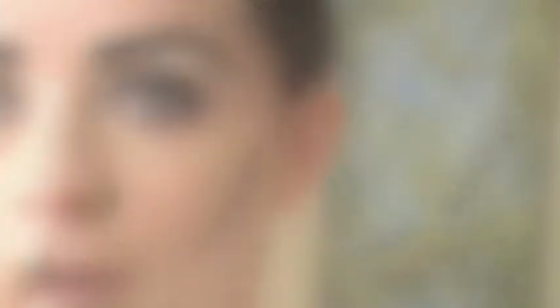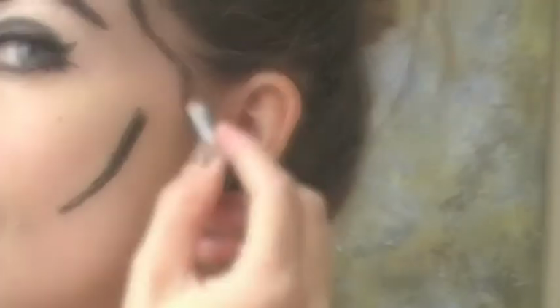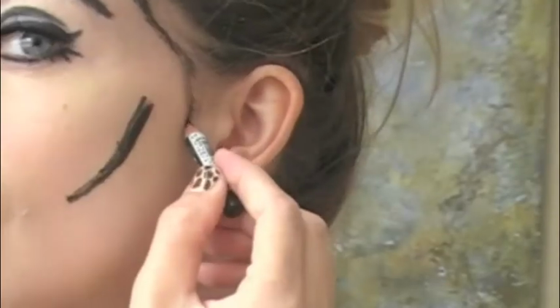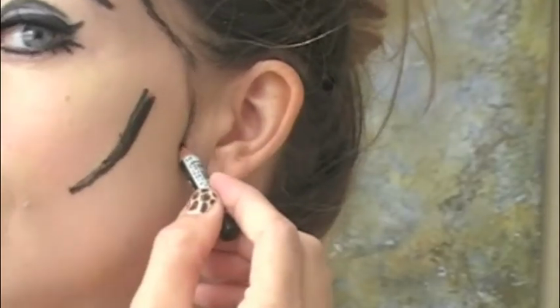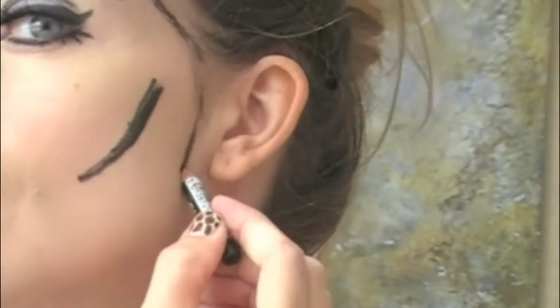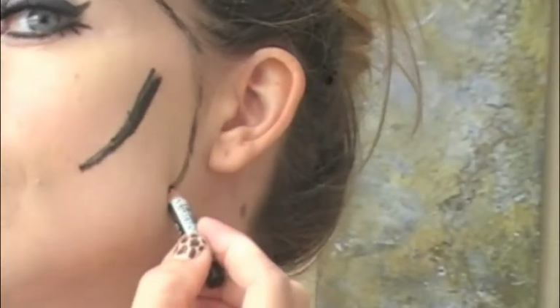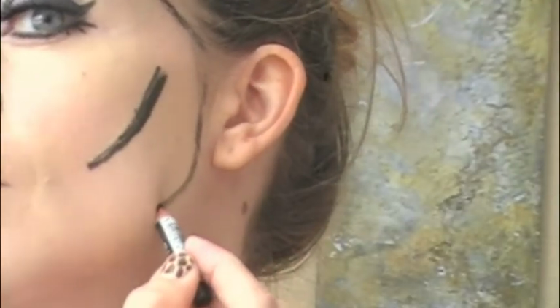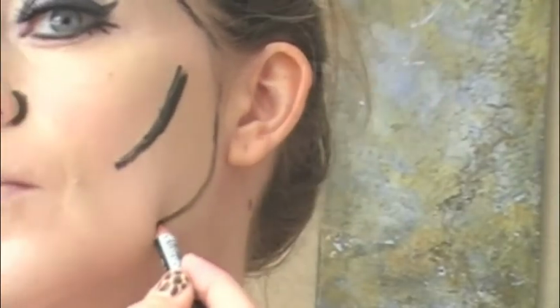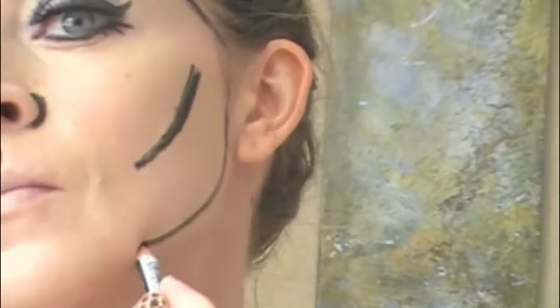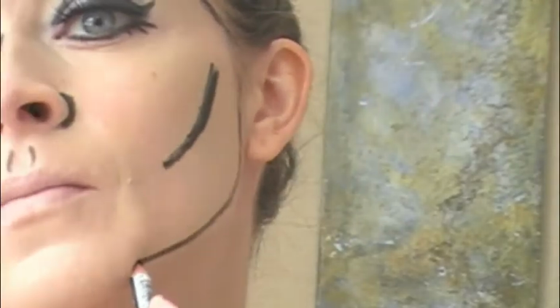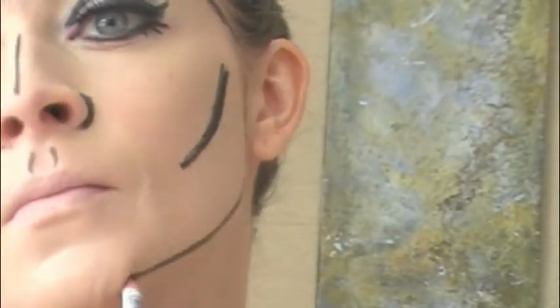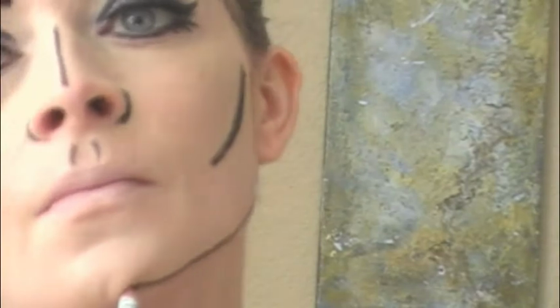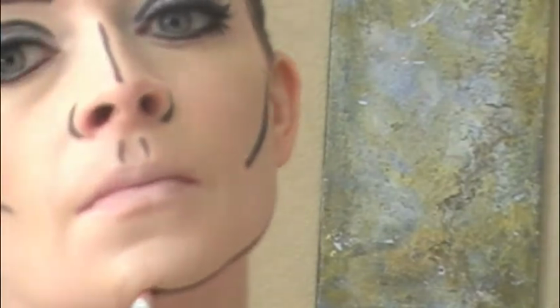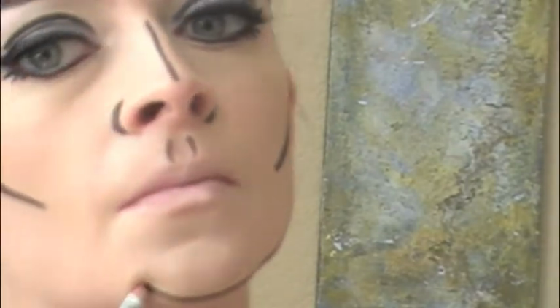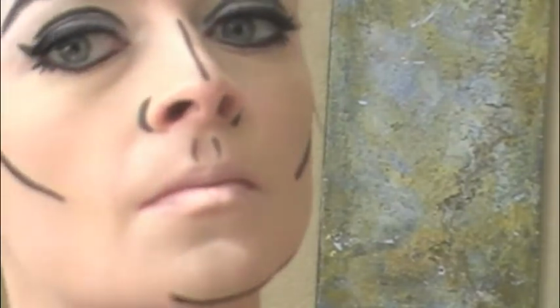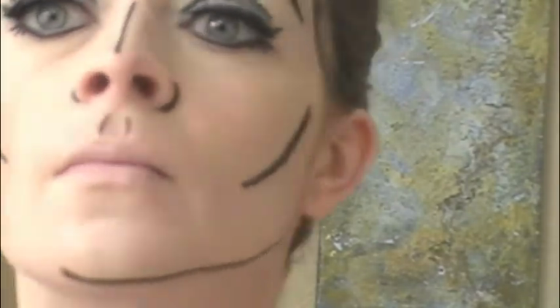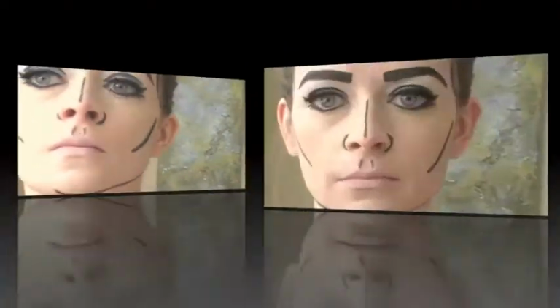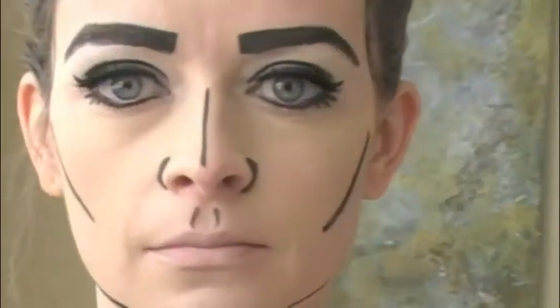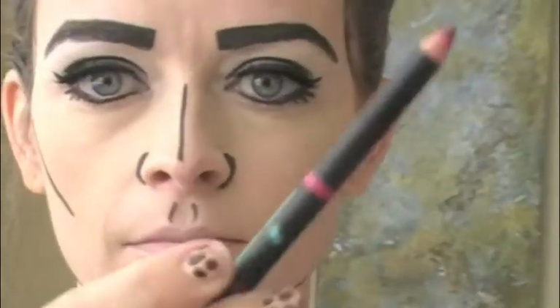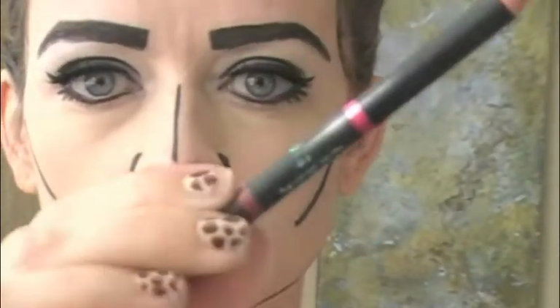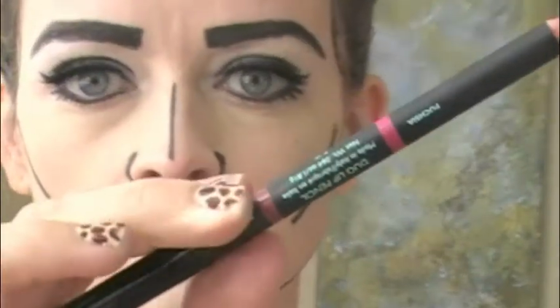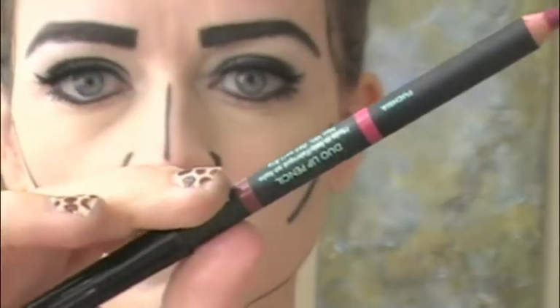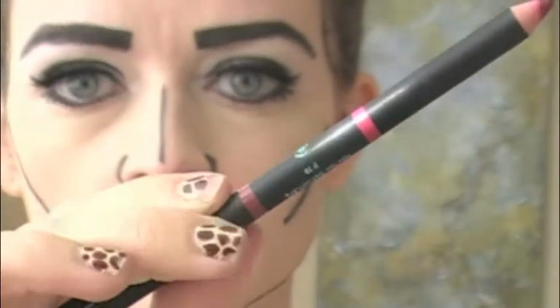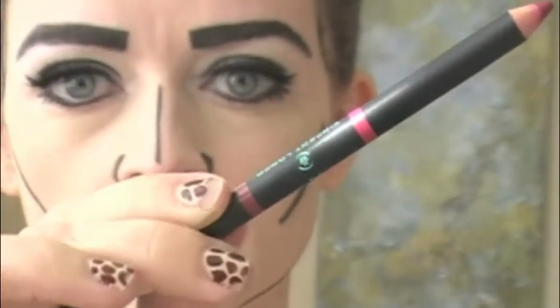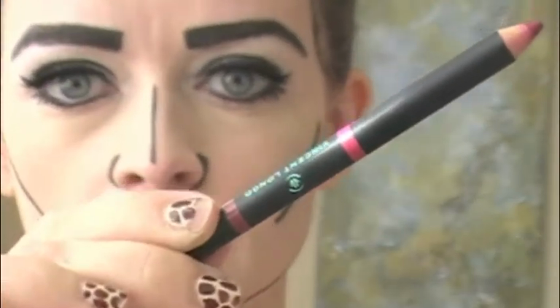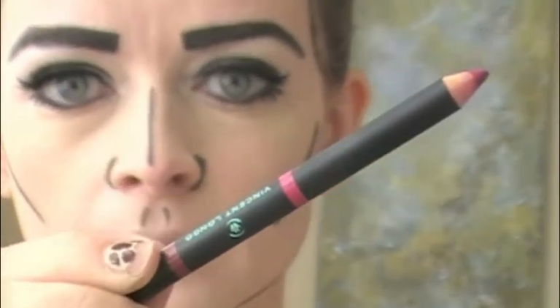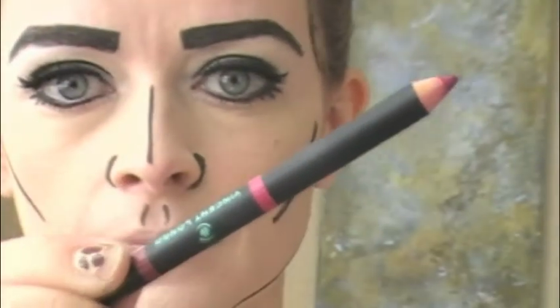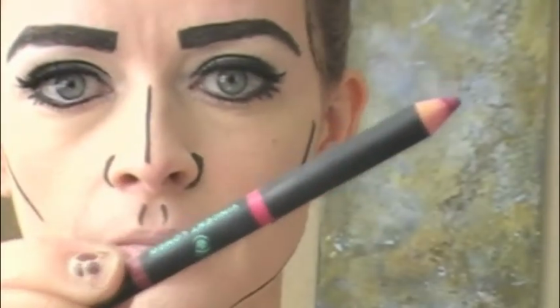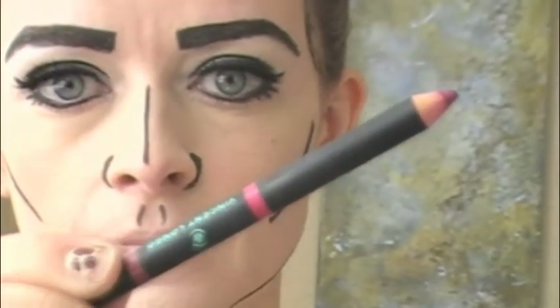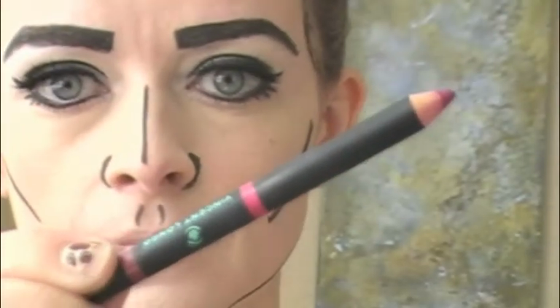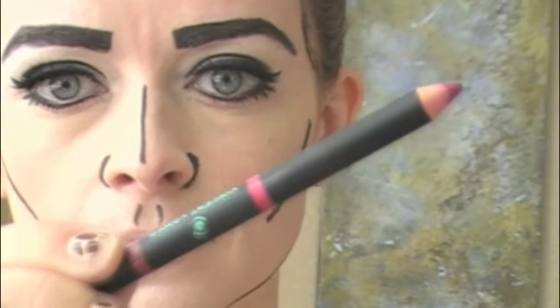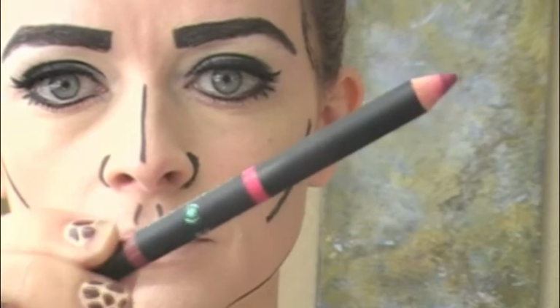Draw a line around the nostrils, down the cheek, and above your lip on your cupid's bow, and around your entire face.